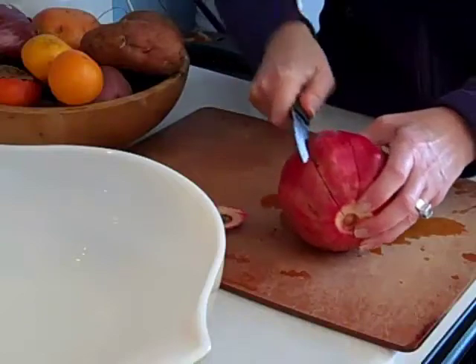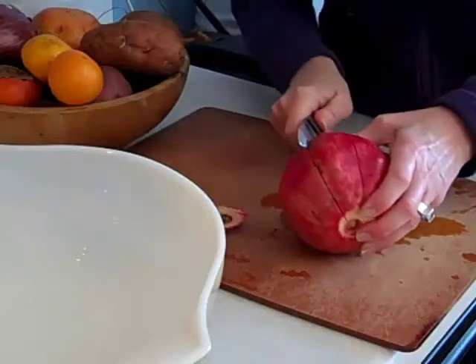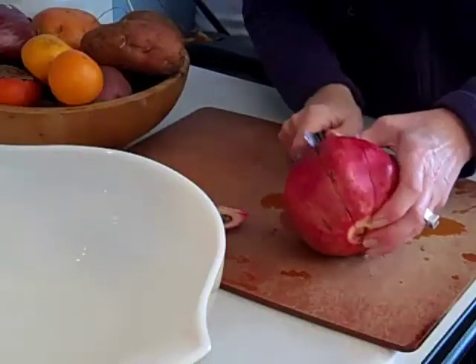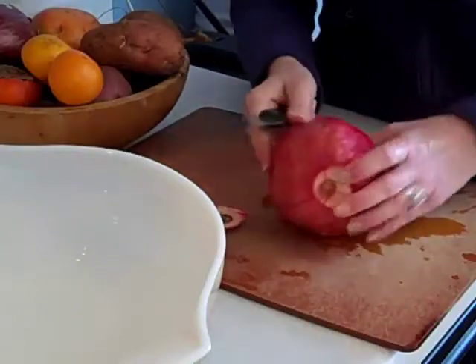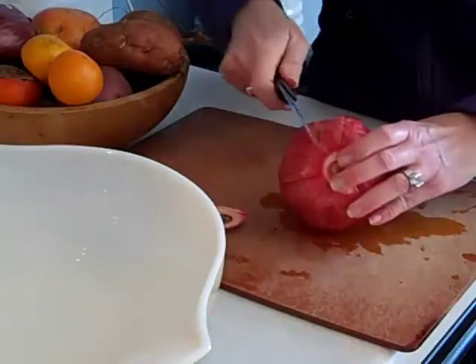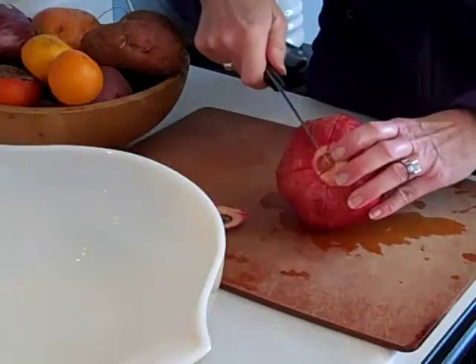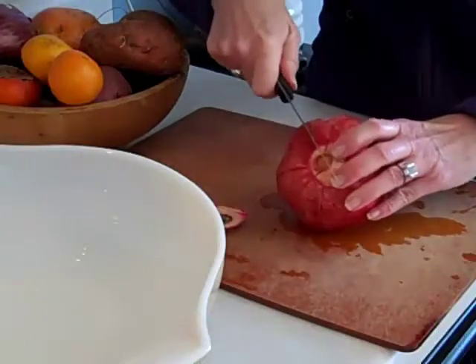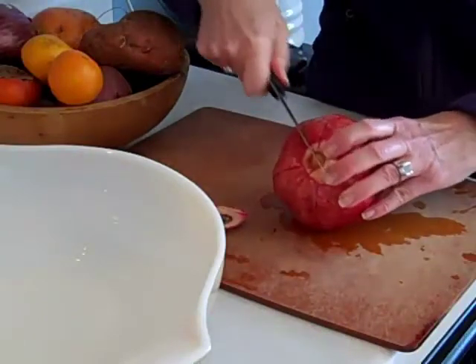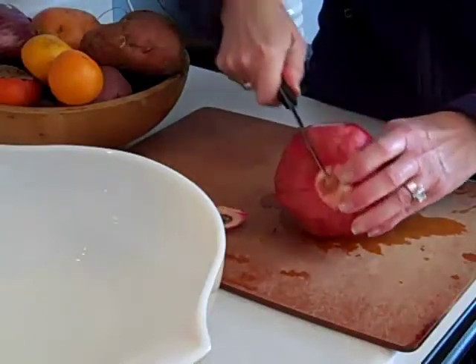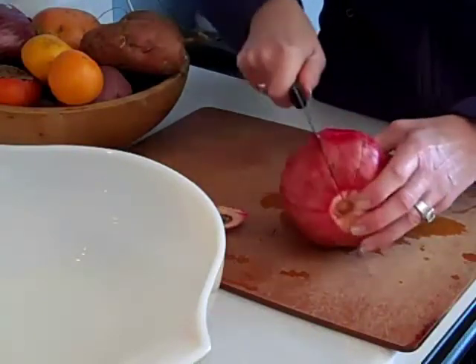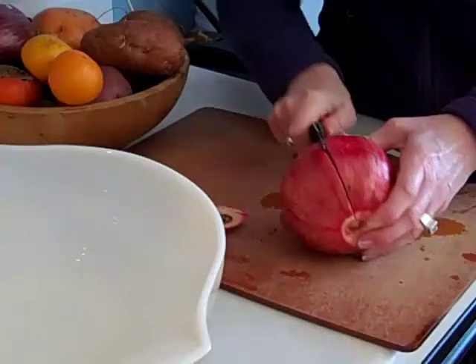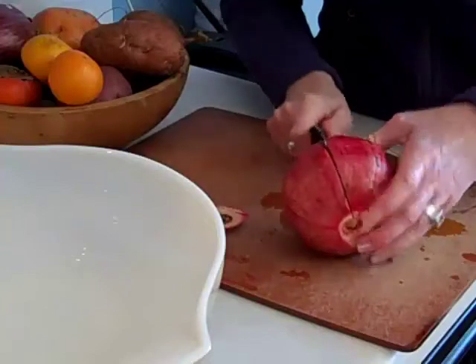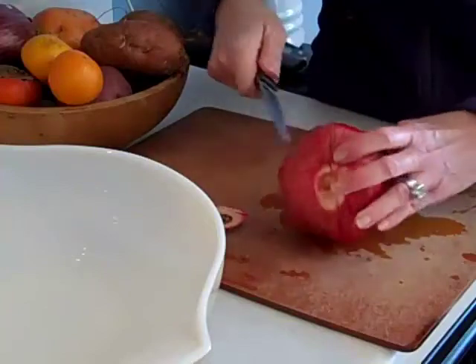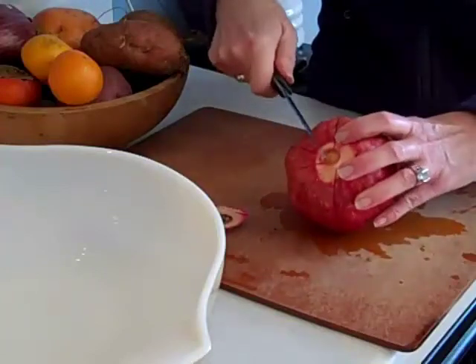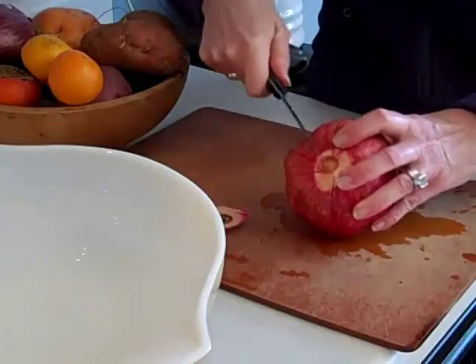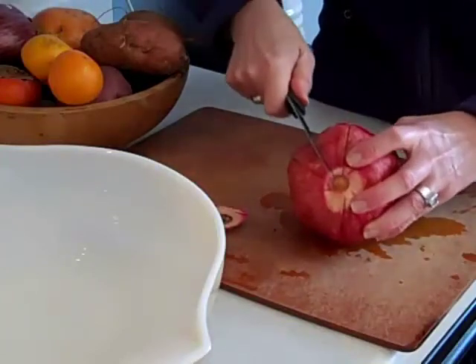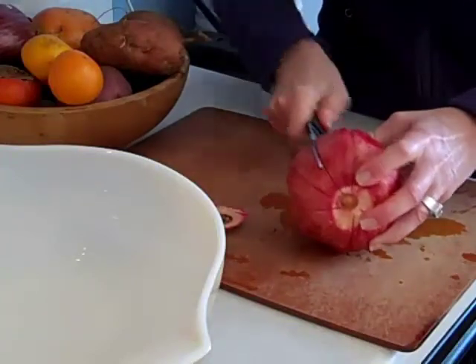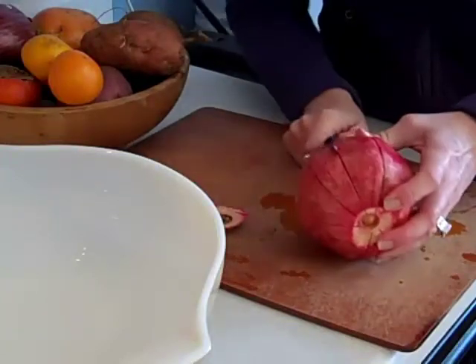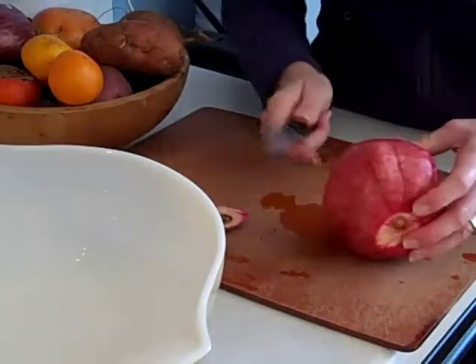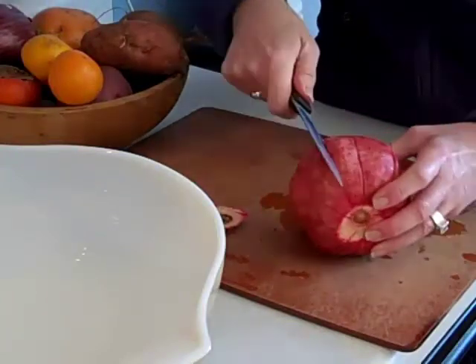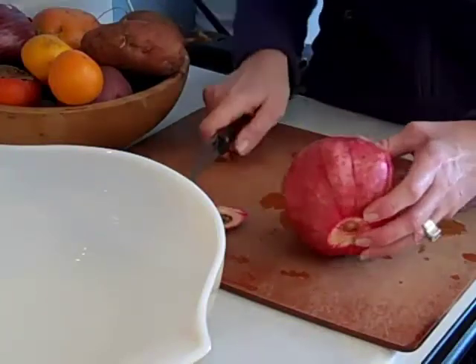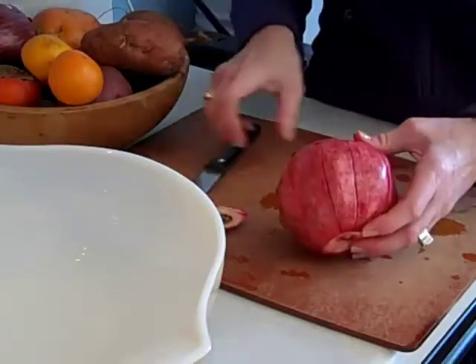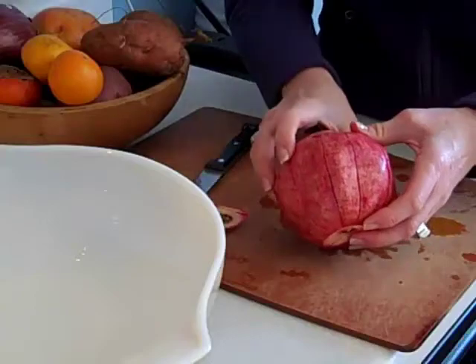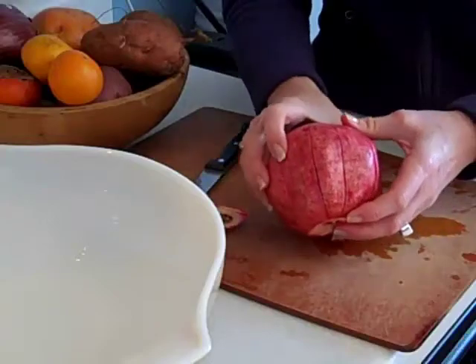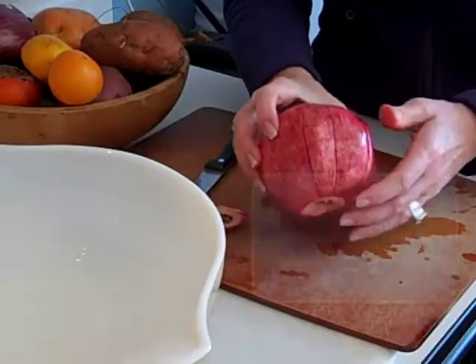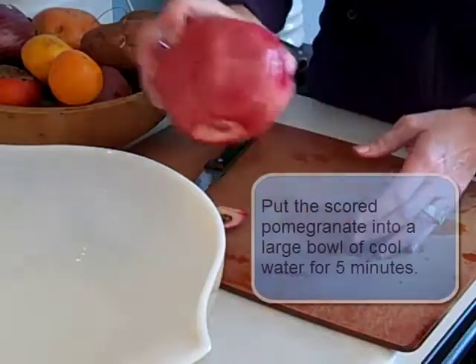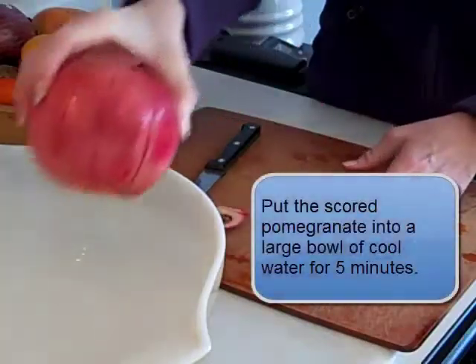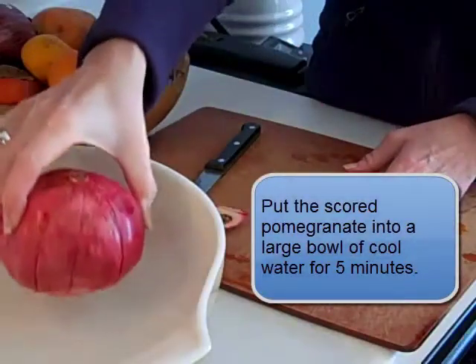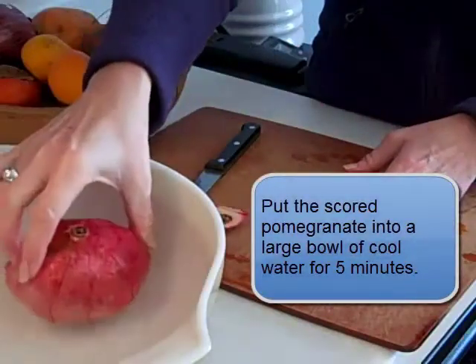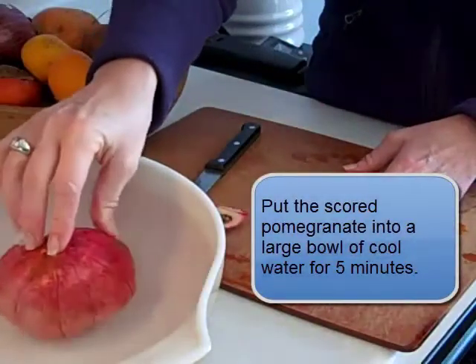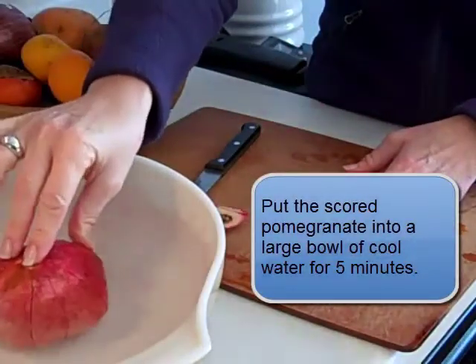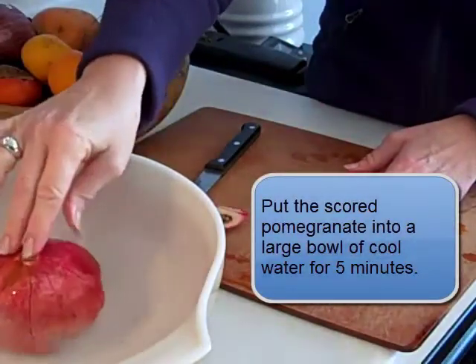What we're going to end up doing is opening it under water, but not yet. After we put all the score lines in, we're done with that step. Now plunge it into the bowl of water for 5 minutes.